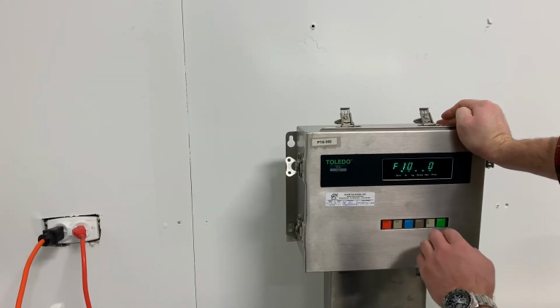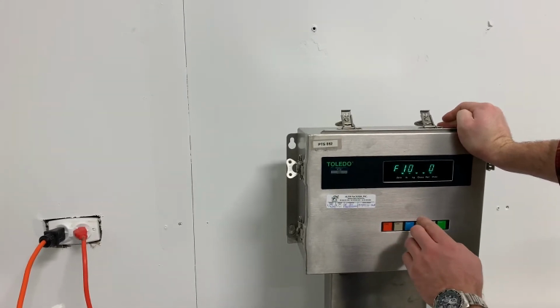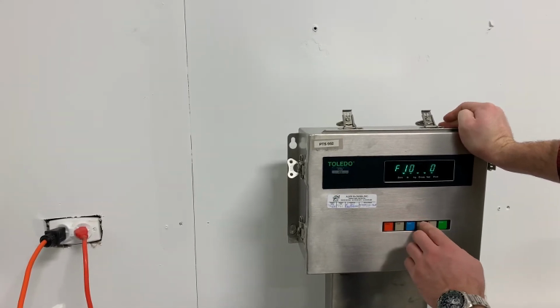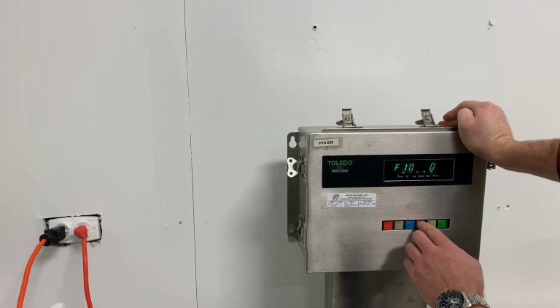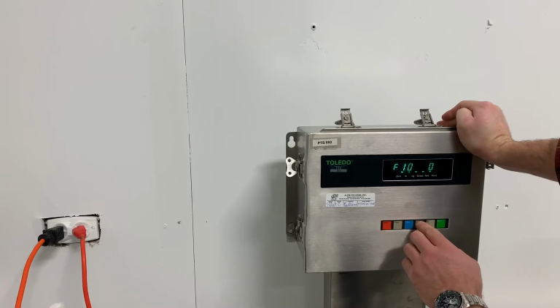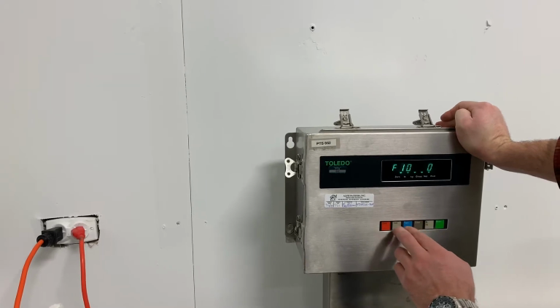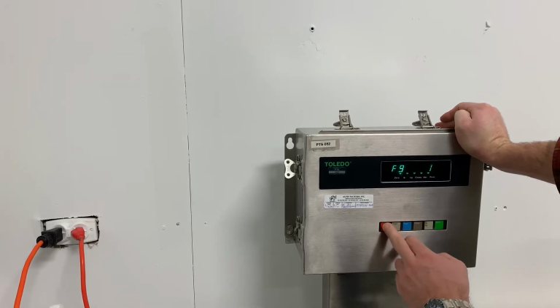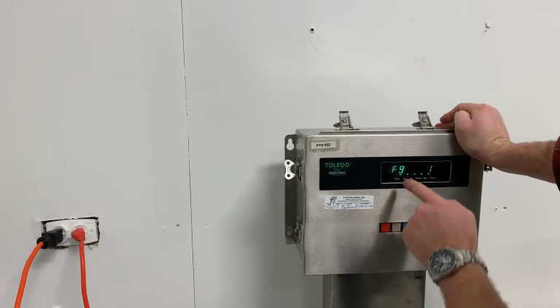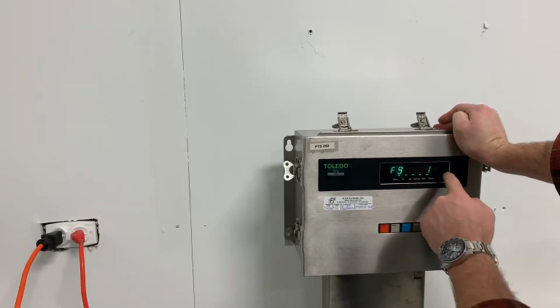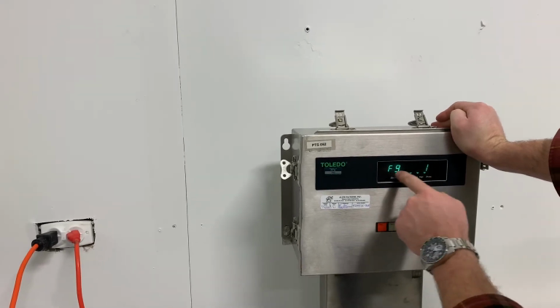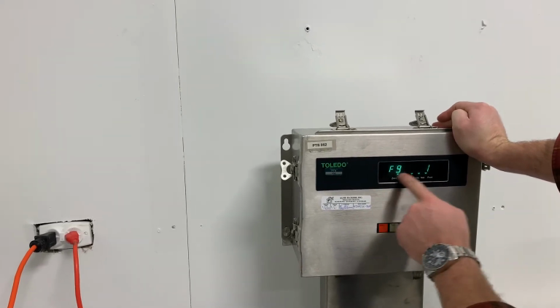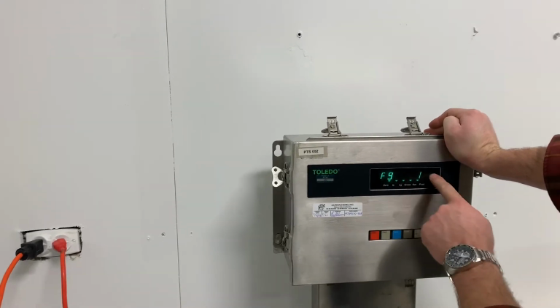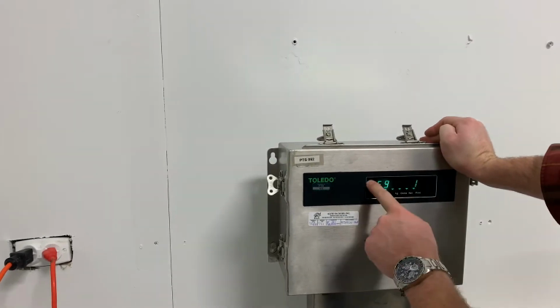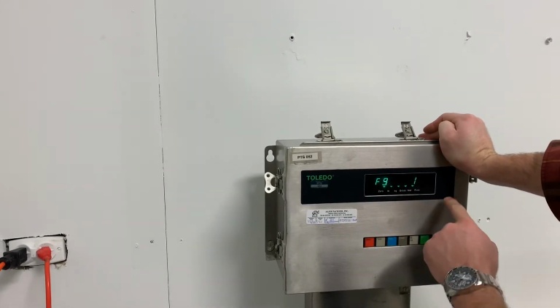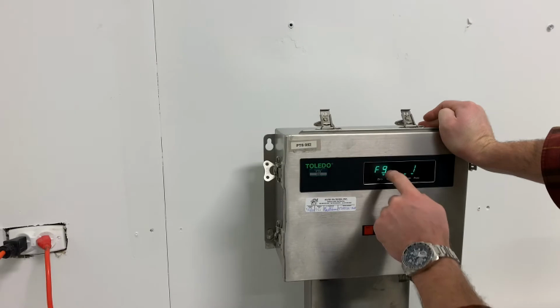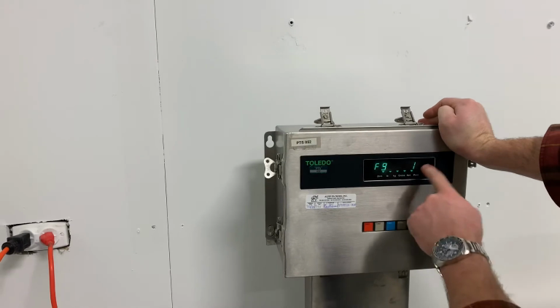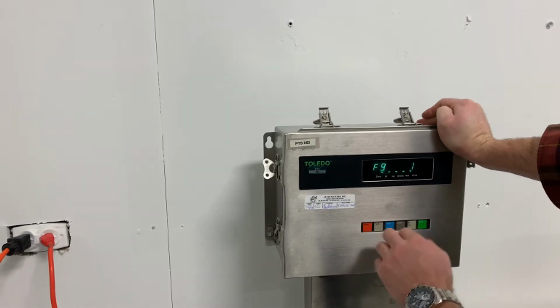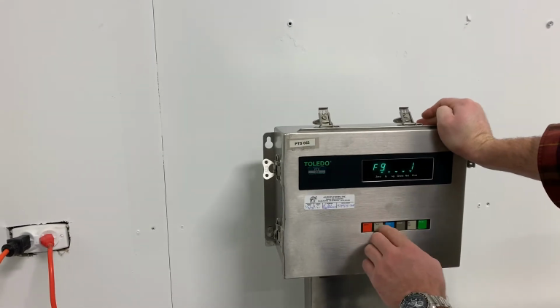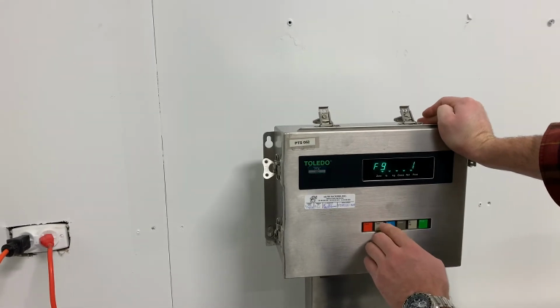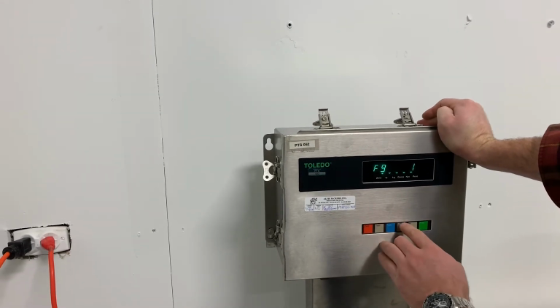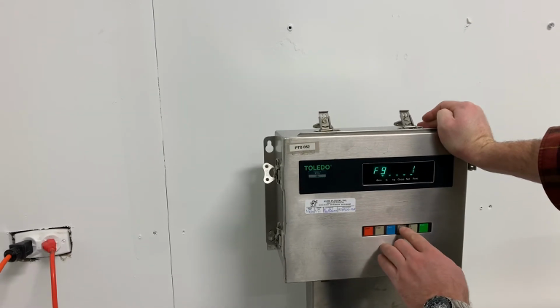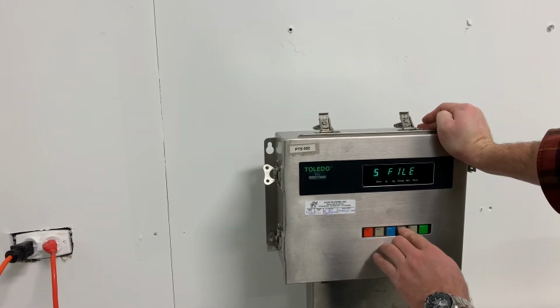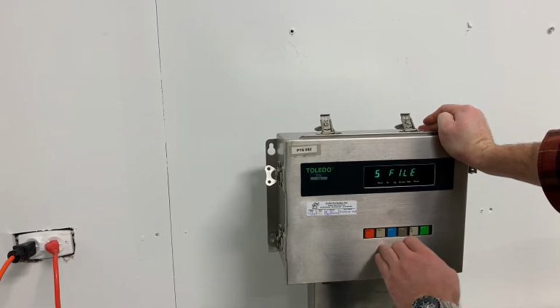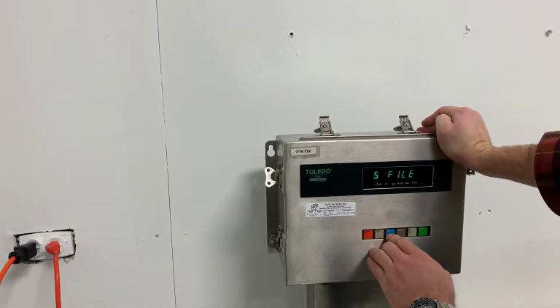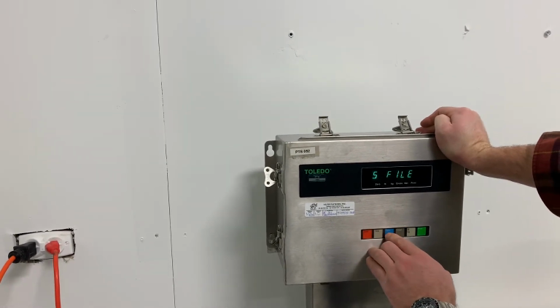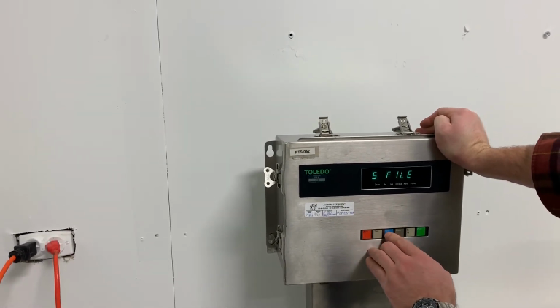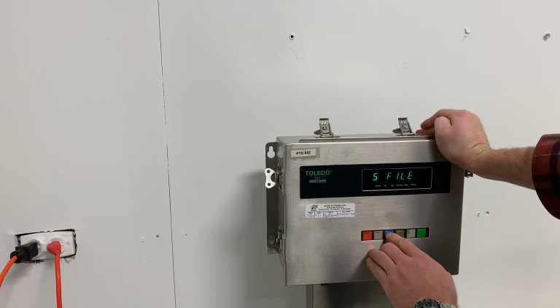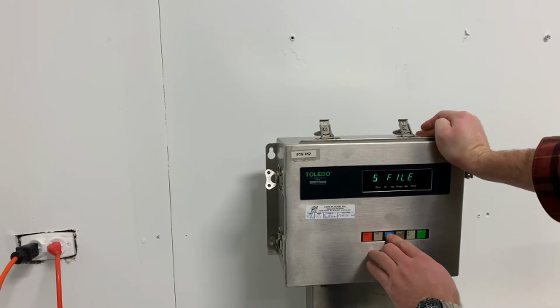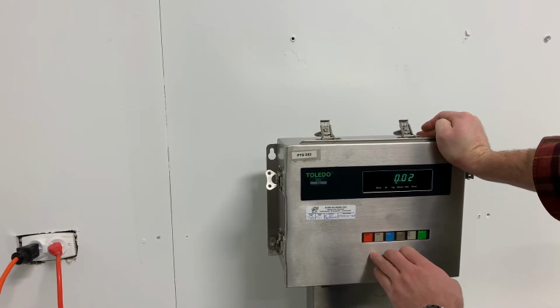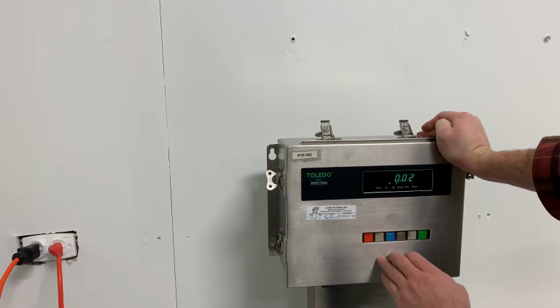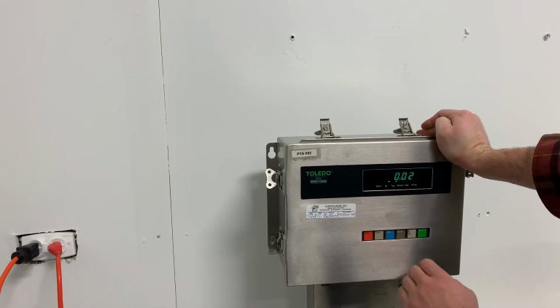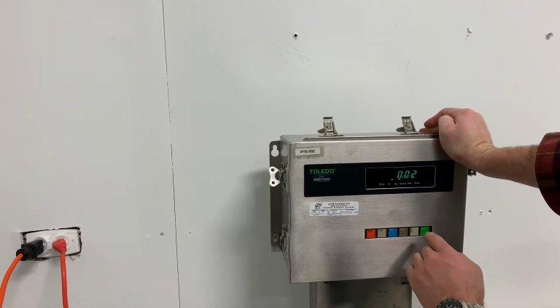And we want F9. So look back now — this is how it should look when it's set right. F9 is now set. And then to save that, you press this and press blue to save. Okay, that's all you have to do.